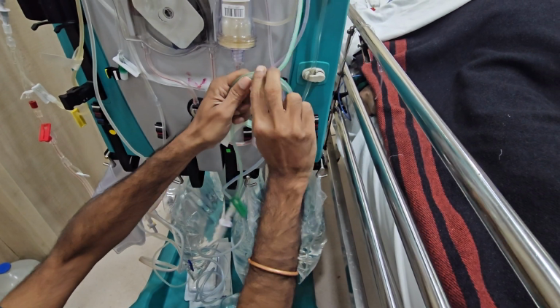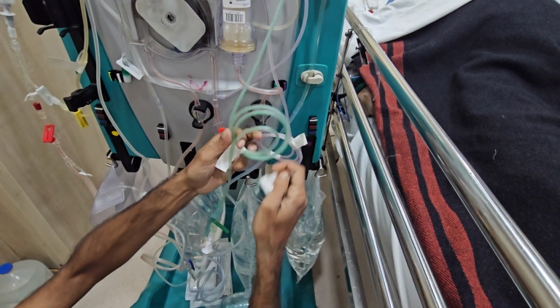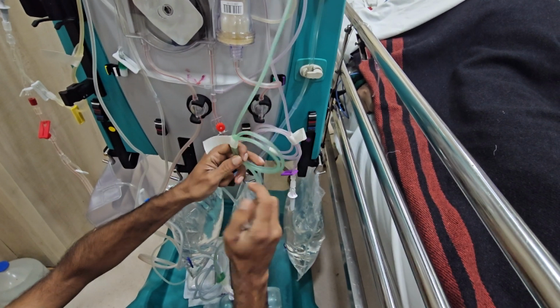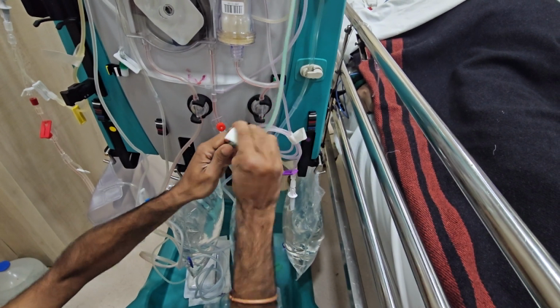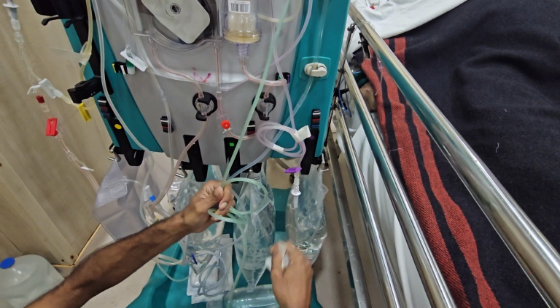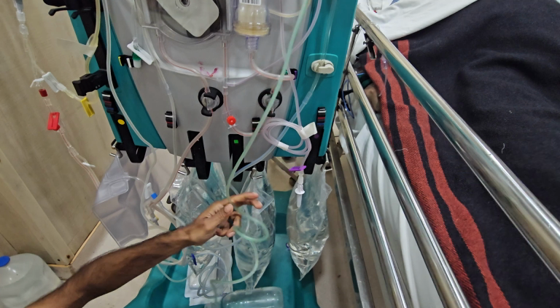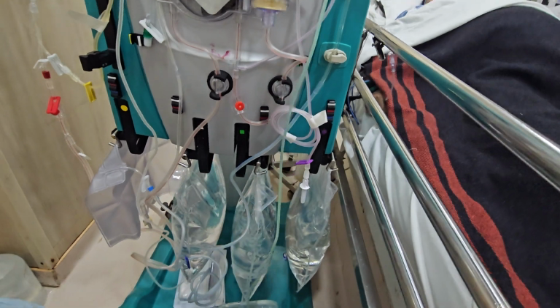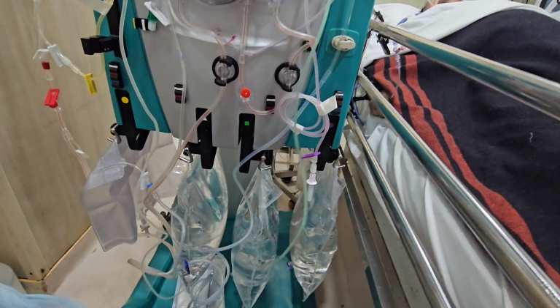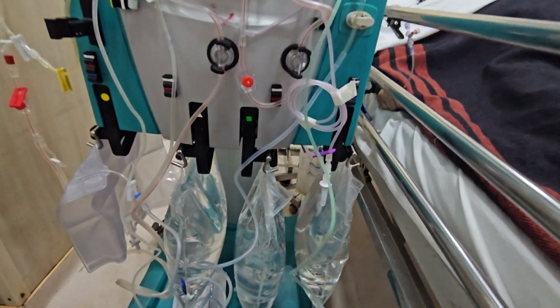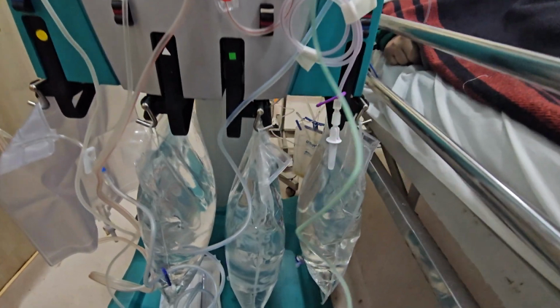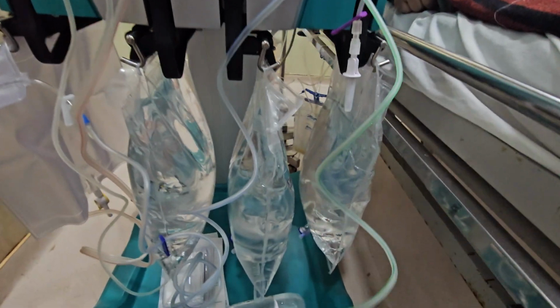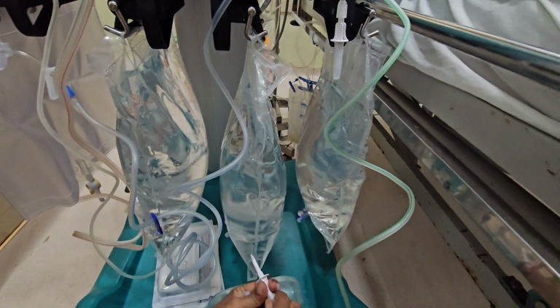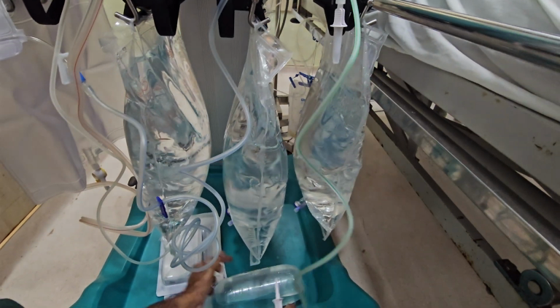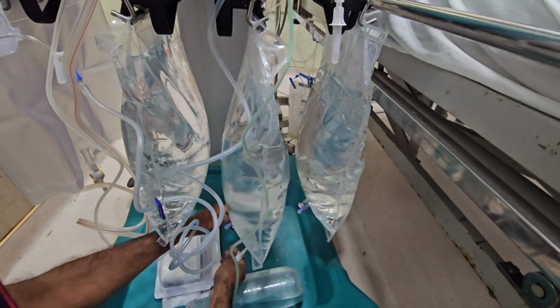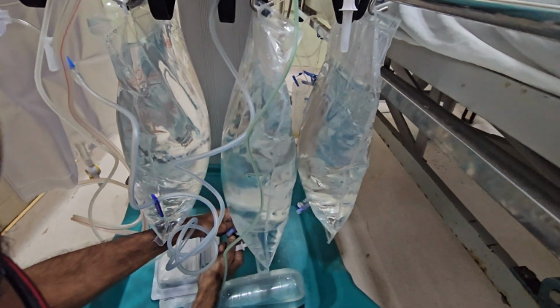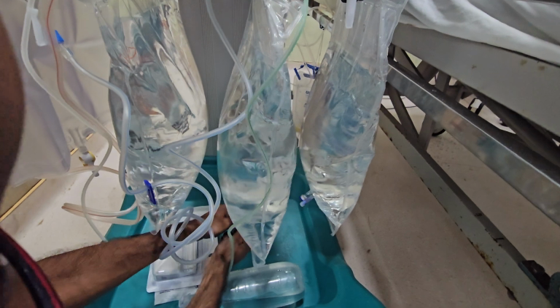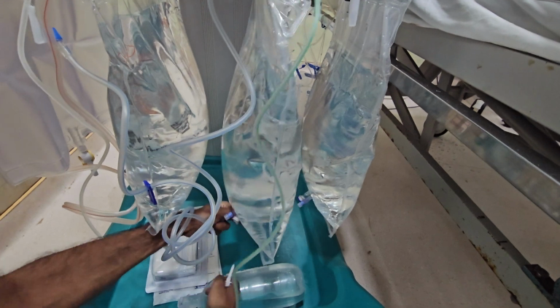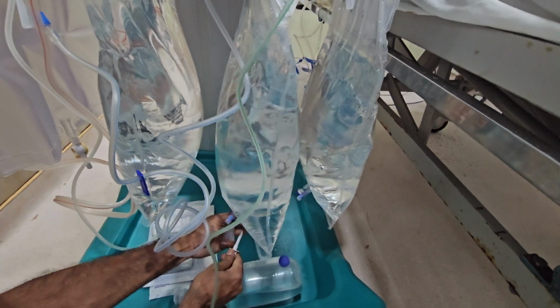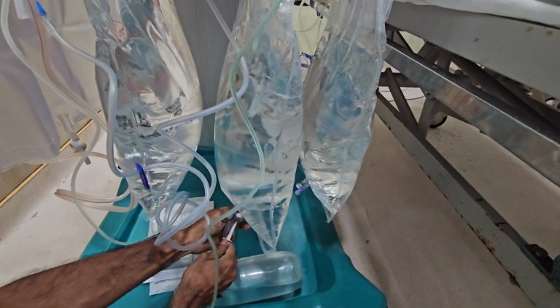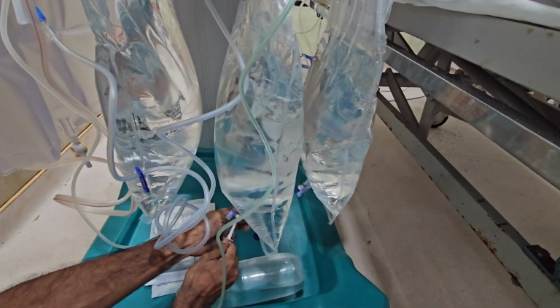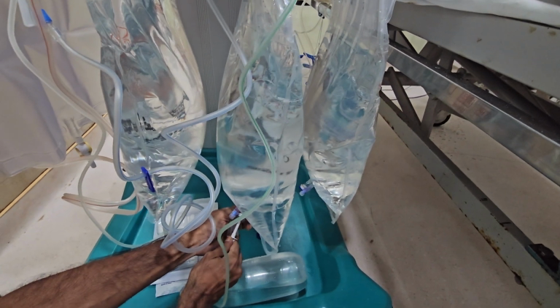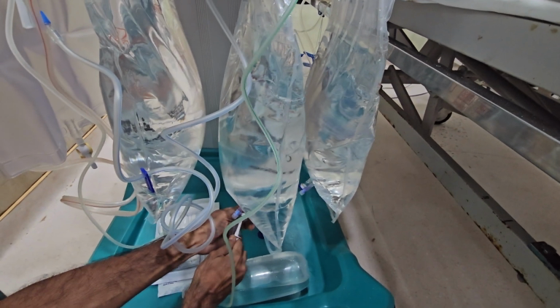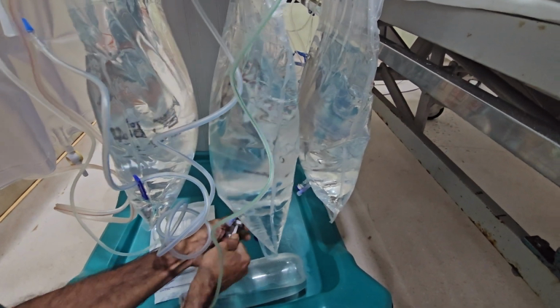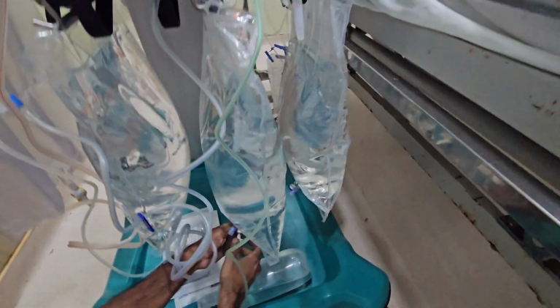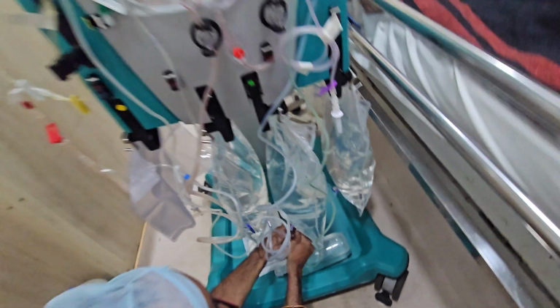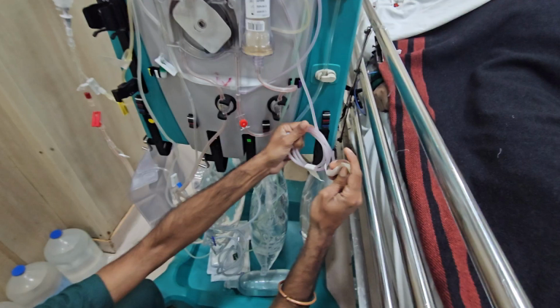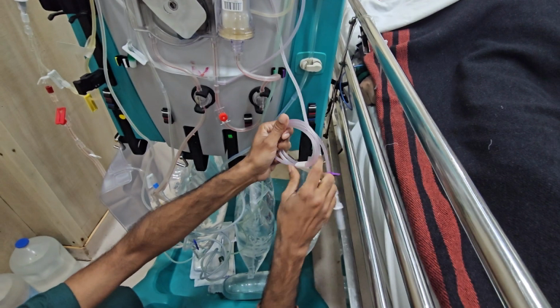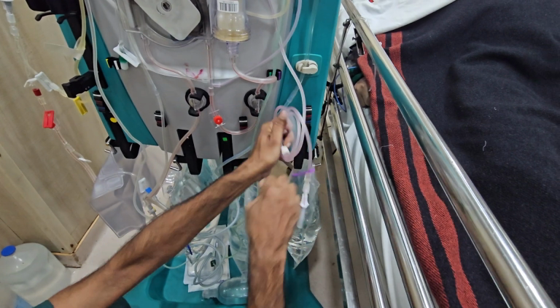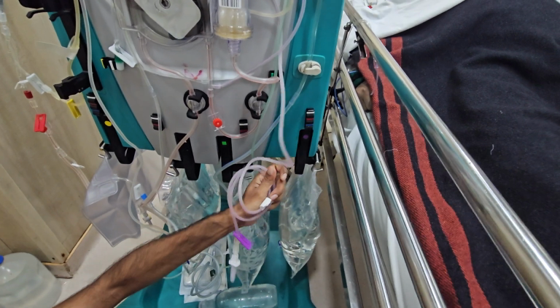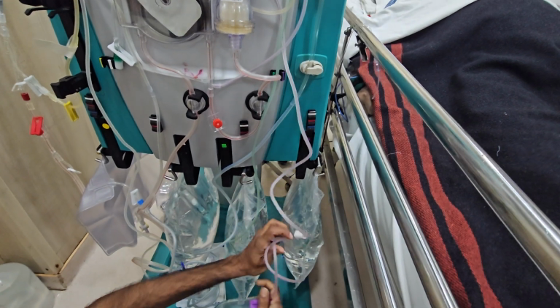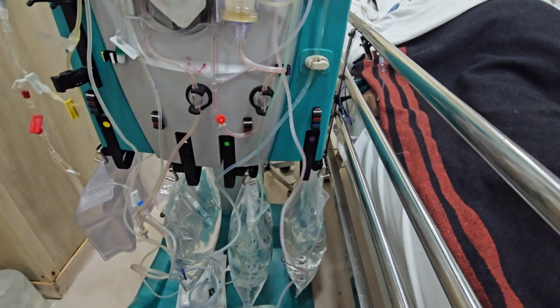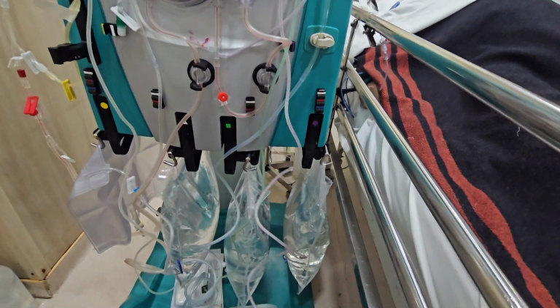Green cannula connected to the dialysate fluid. Purple to the replacement fluid.